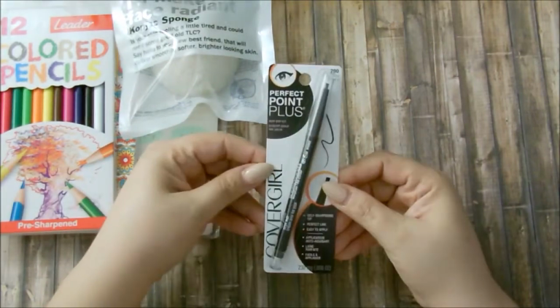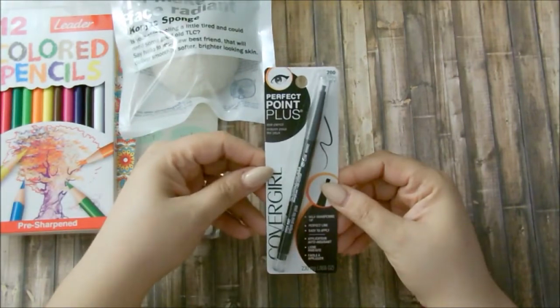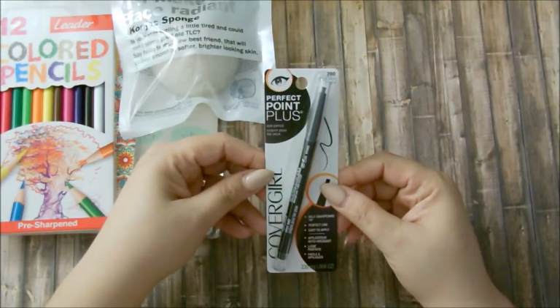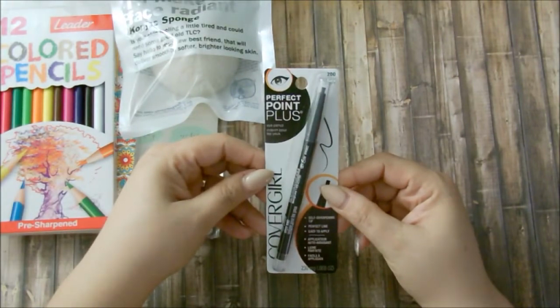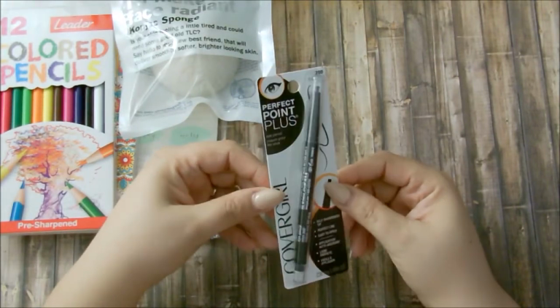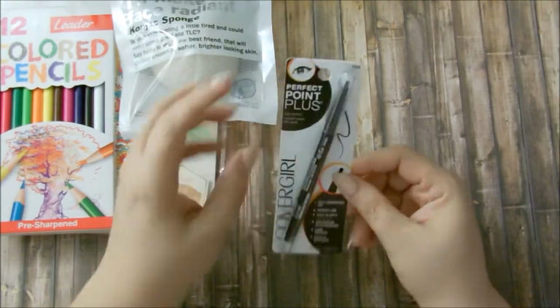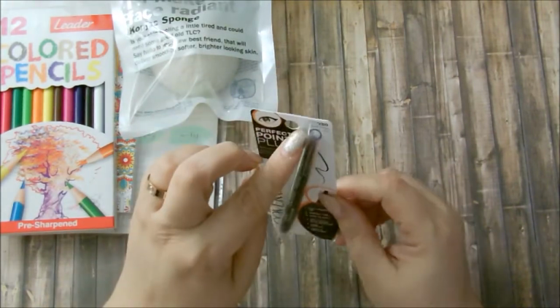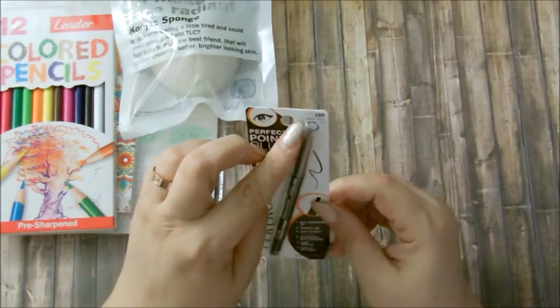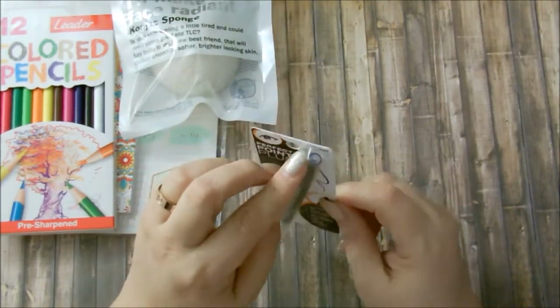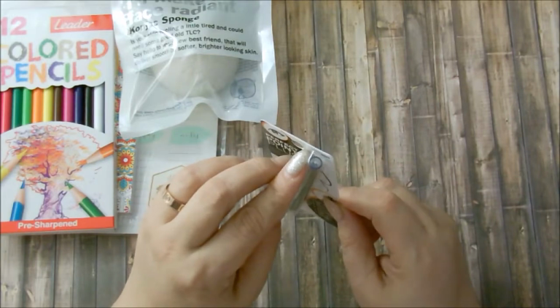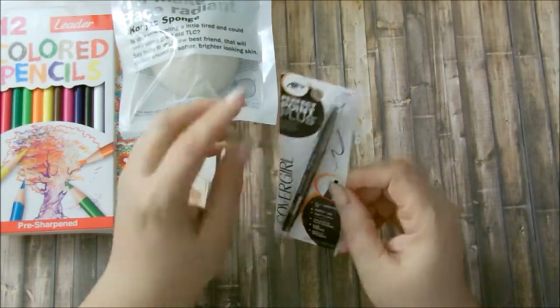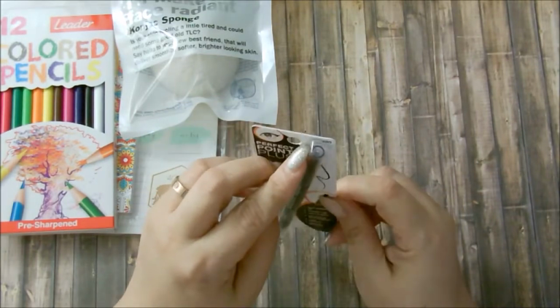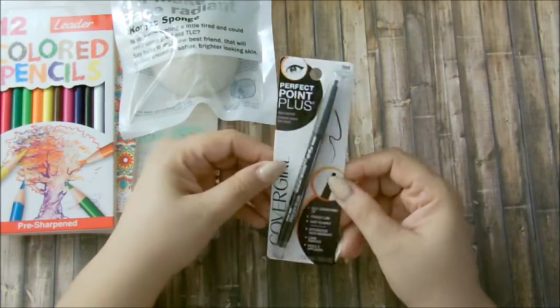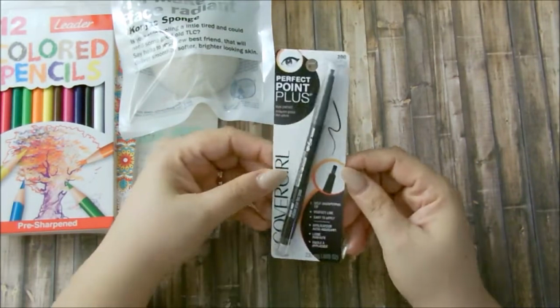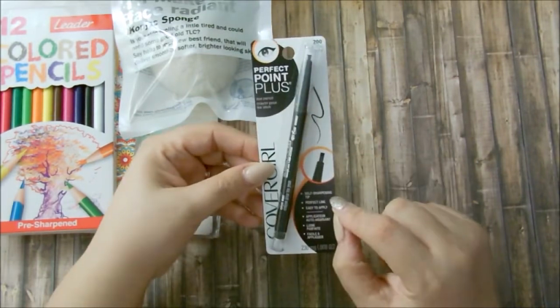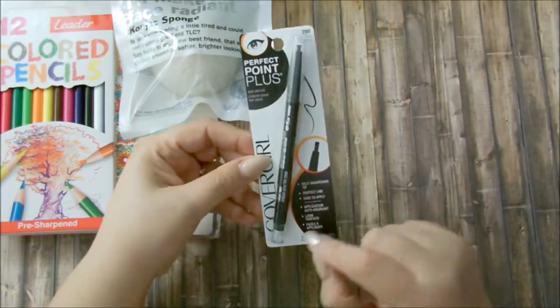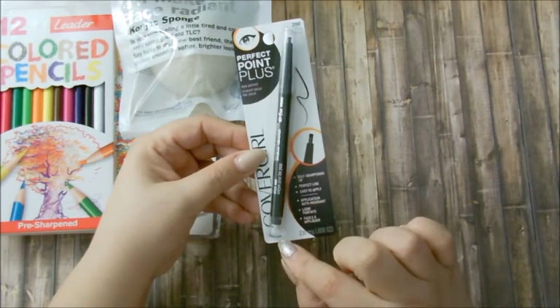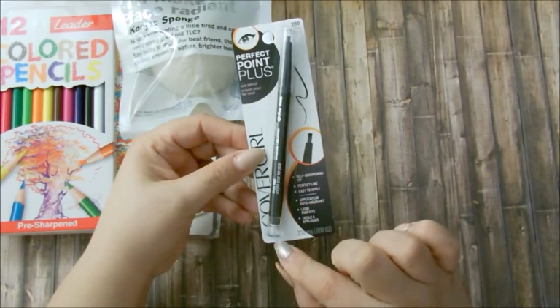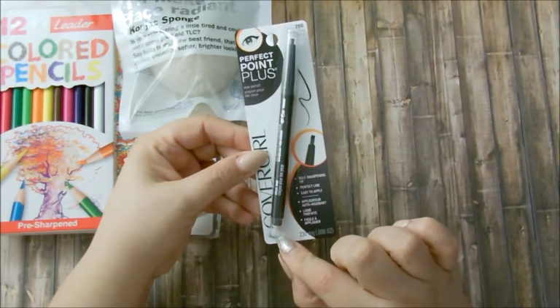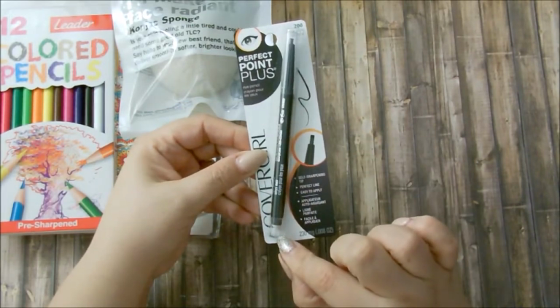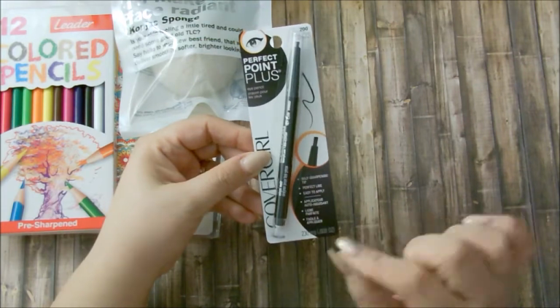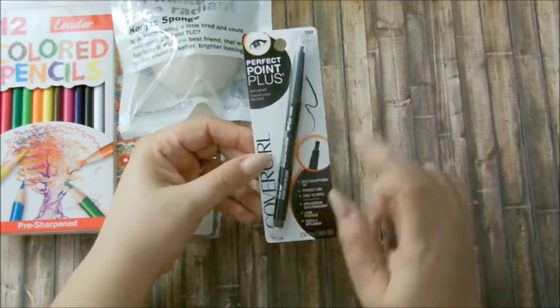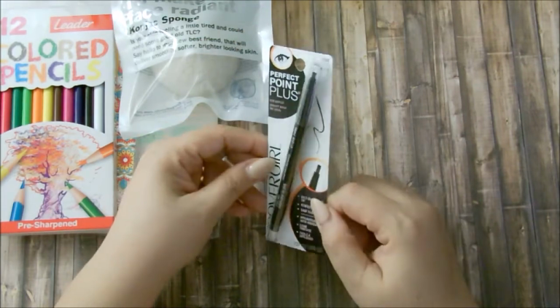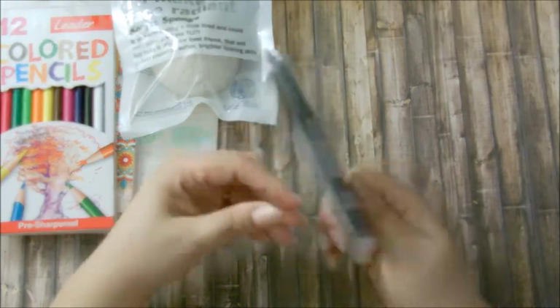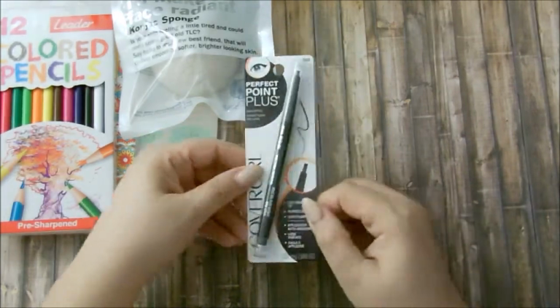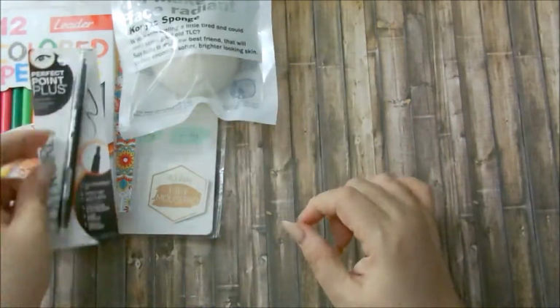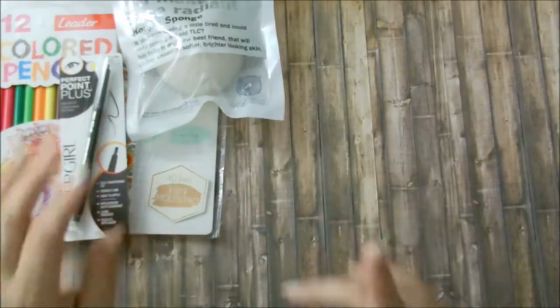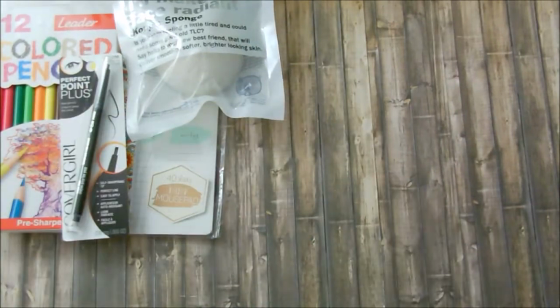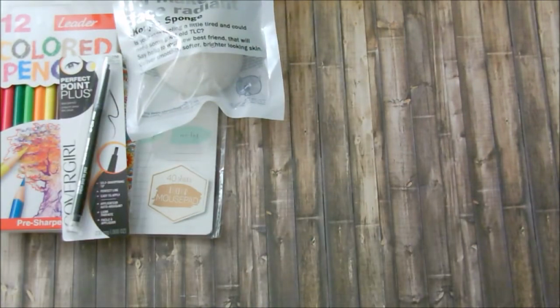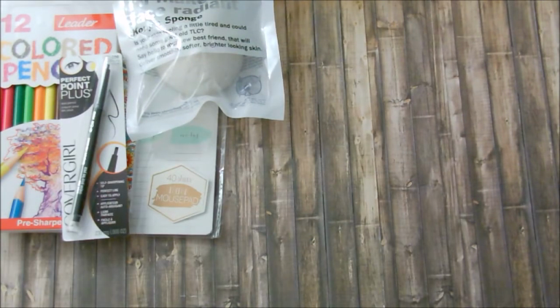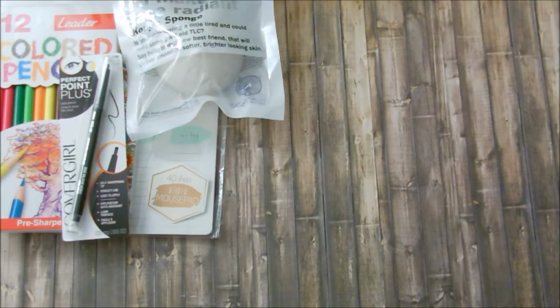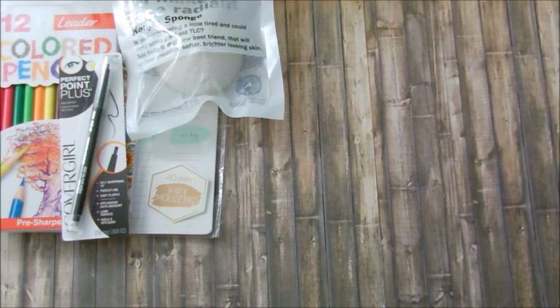The next thing is CoverGirl Perfect Point Plus — this is a self-sharpening eyeliner. What I like about it is, one, it's self-sharpening, and two, there is a smudger tip so you can just smudge out the line if you choose to.